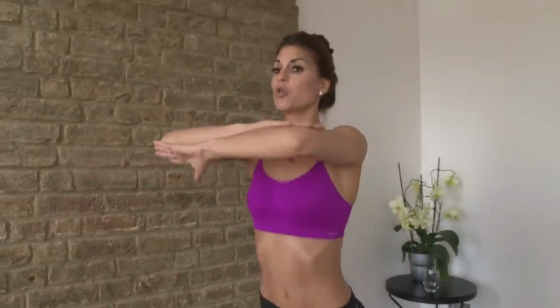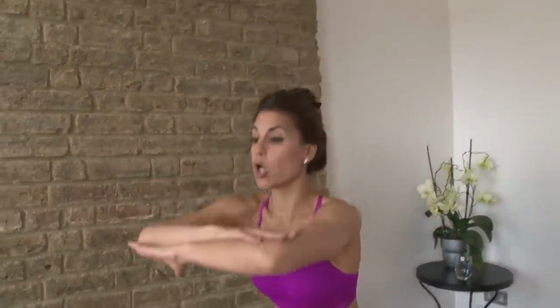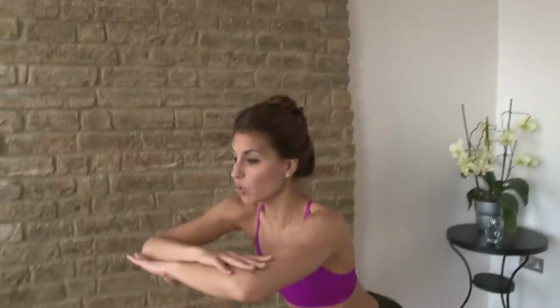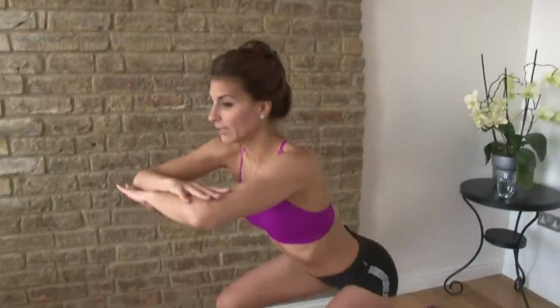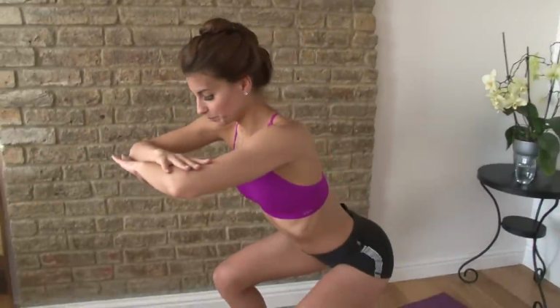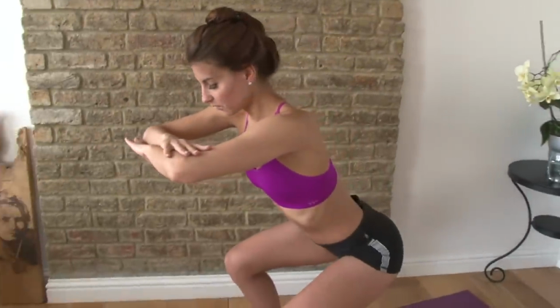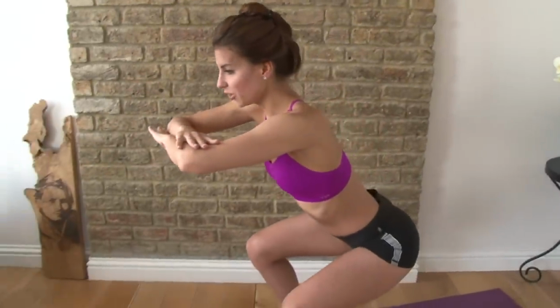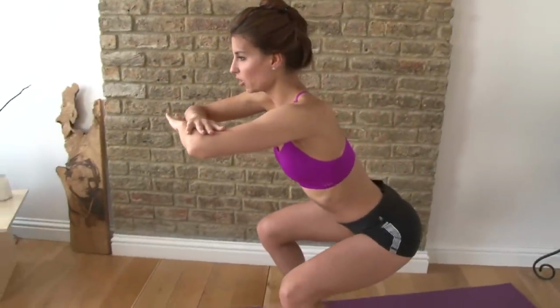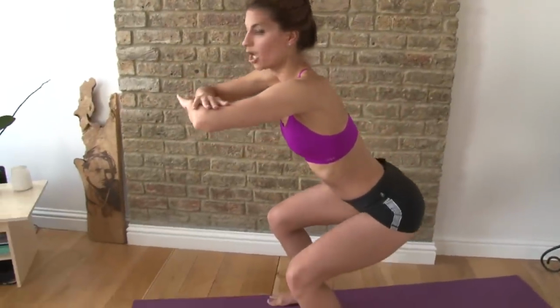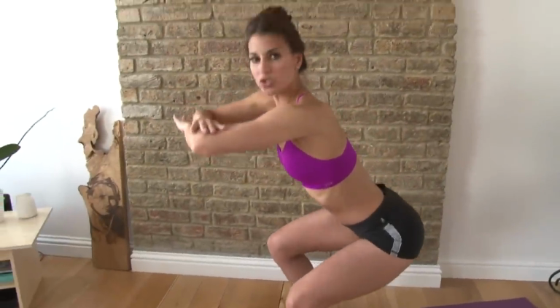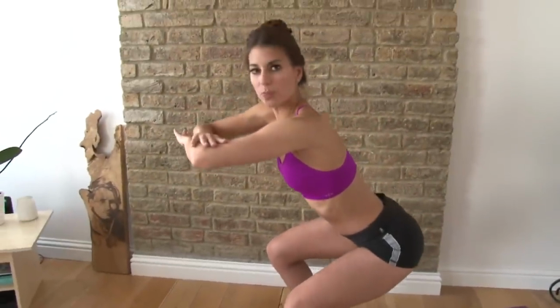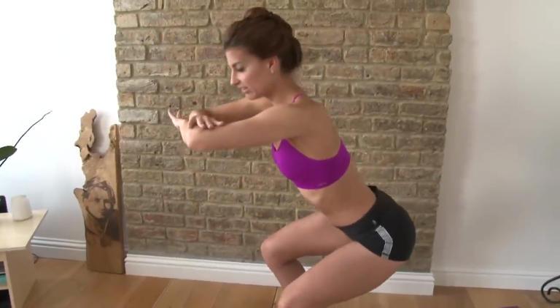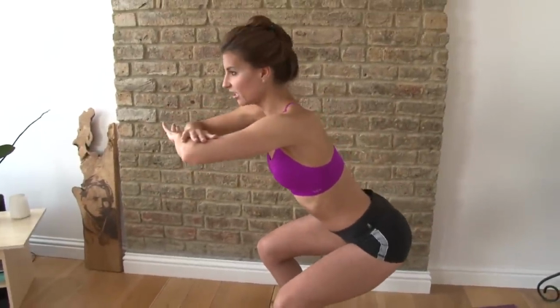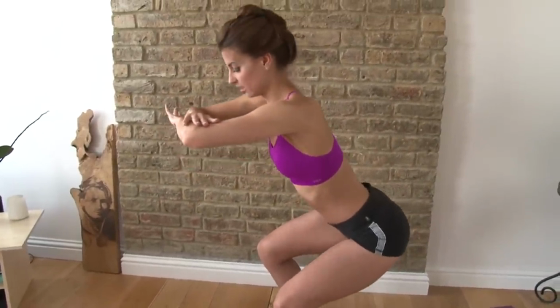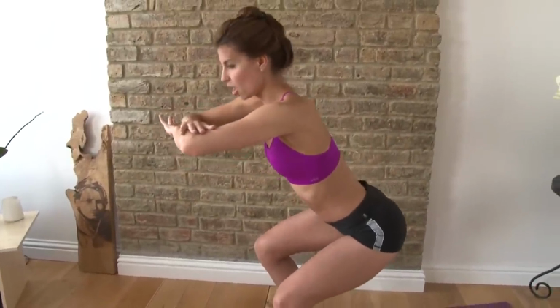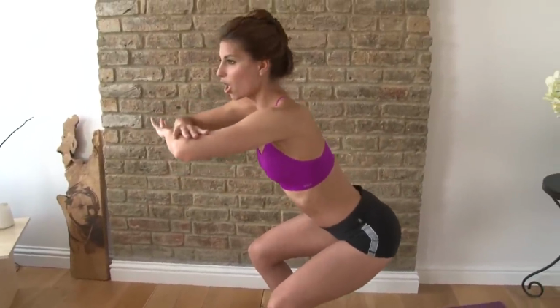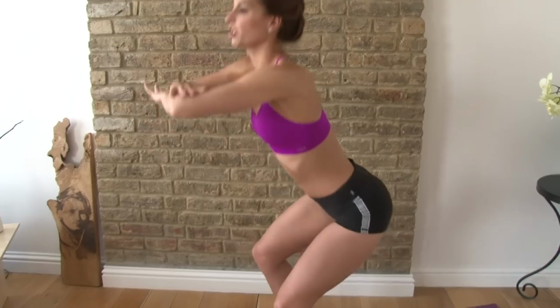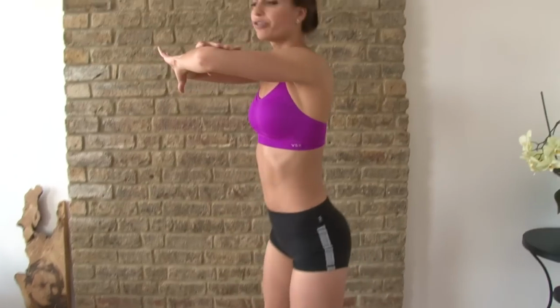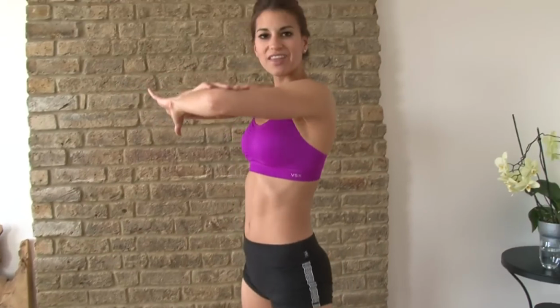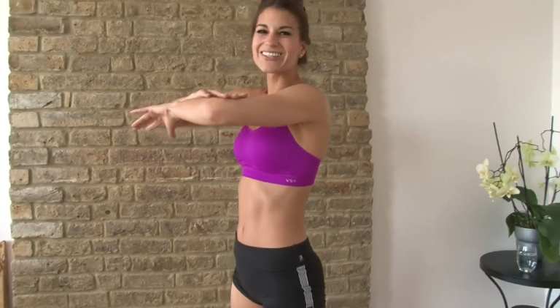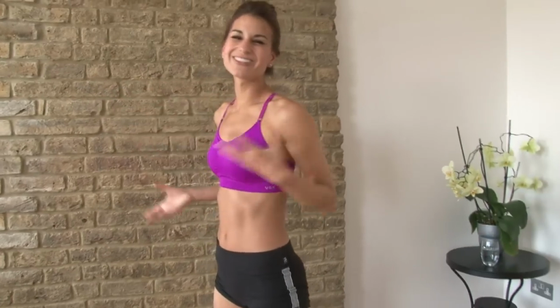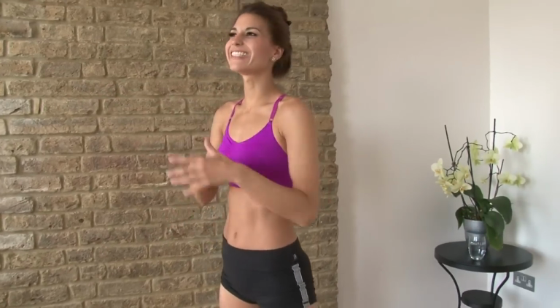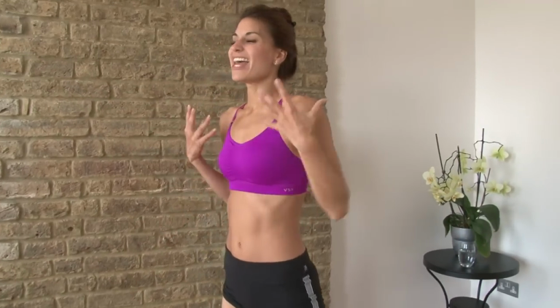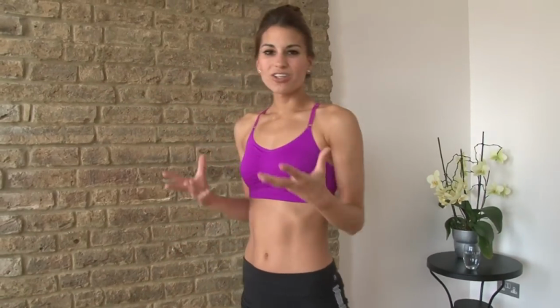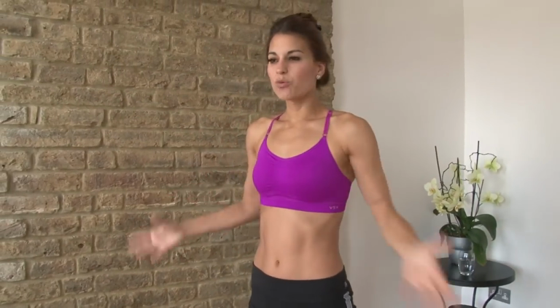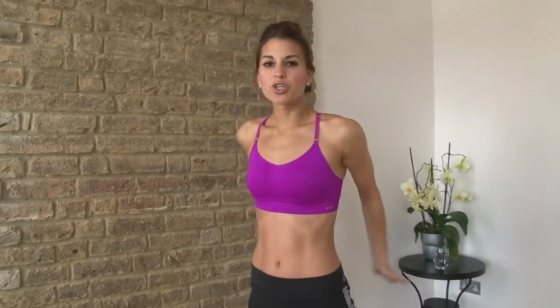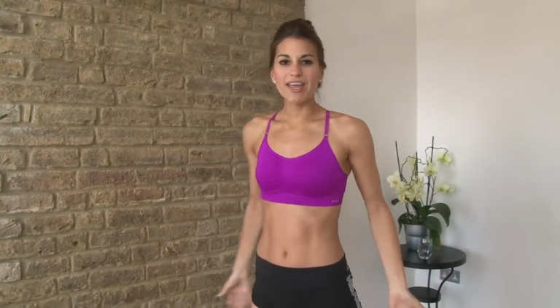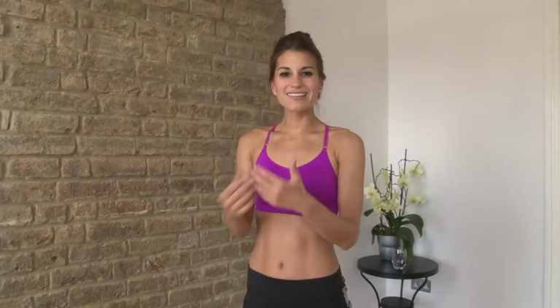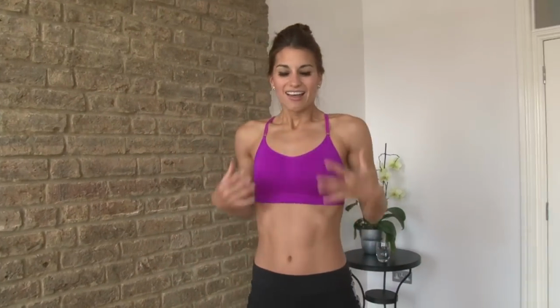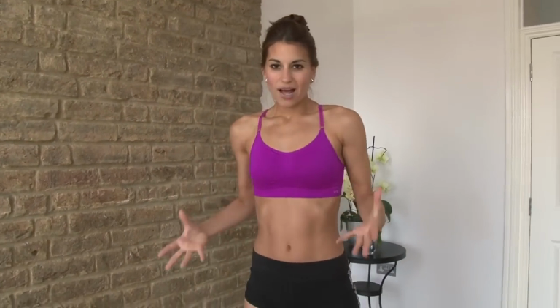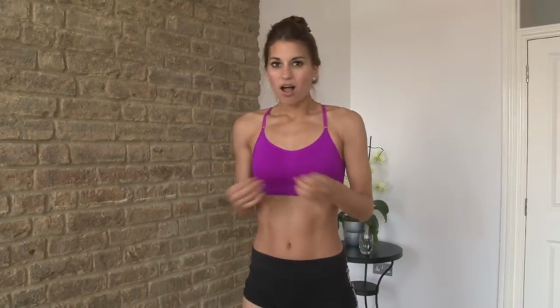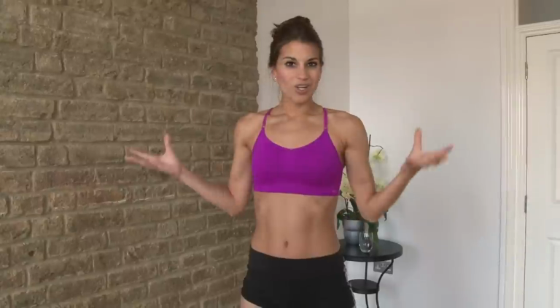You can hold the squat, you can do little pulses — all really good for your thighs, your hamstrings. It works your glutes, hamstrings, and quads all in one go. That's what squats do.